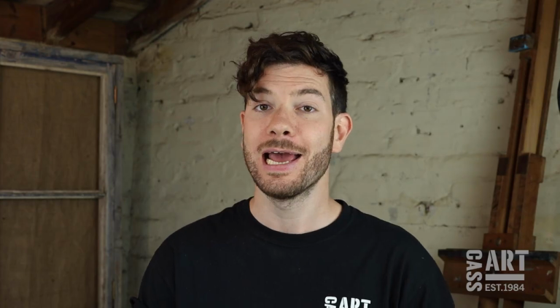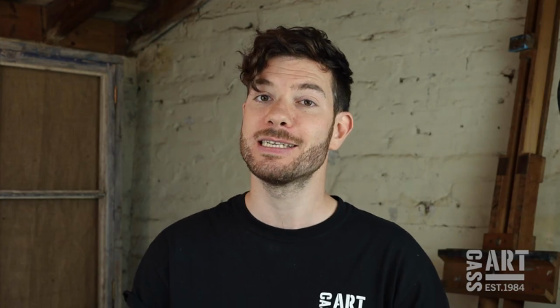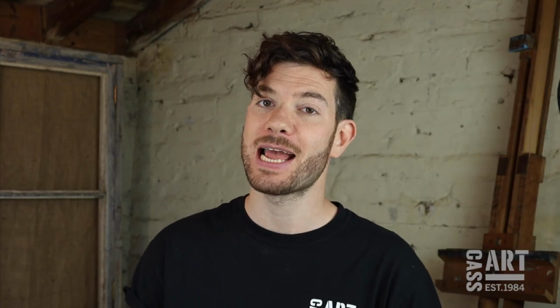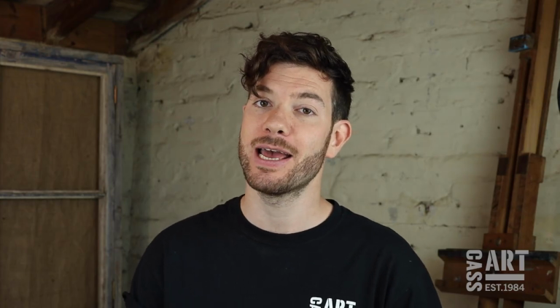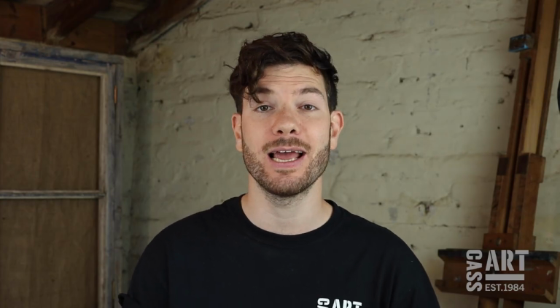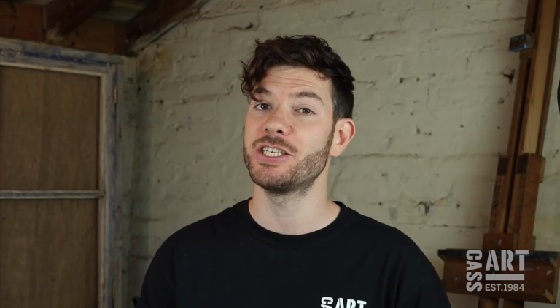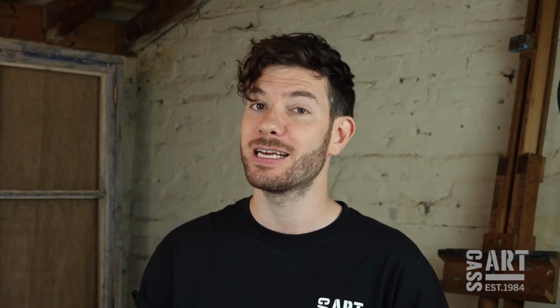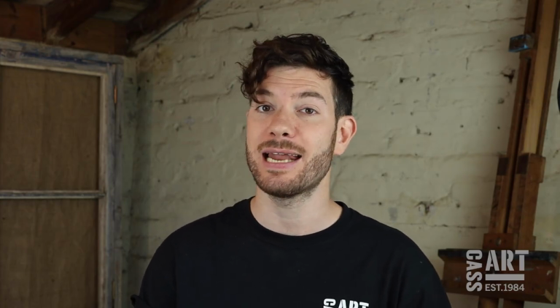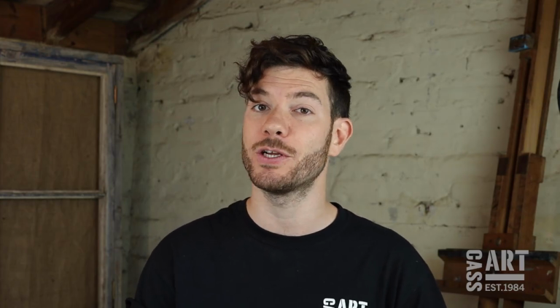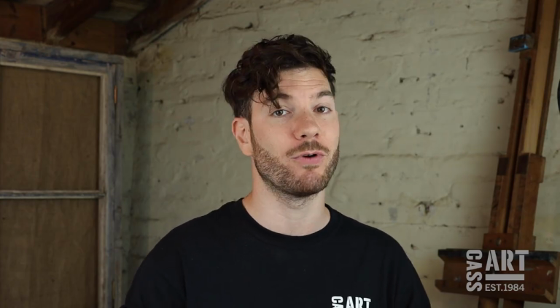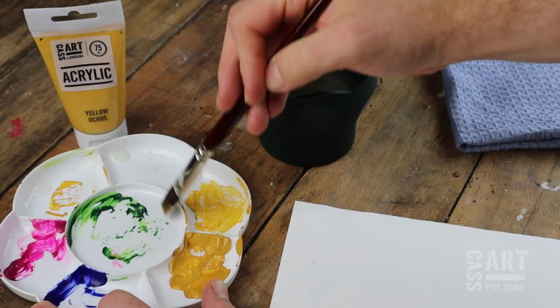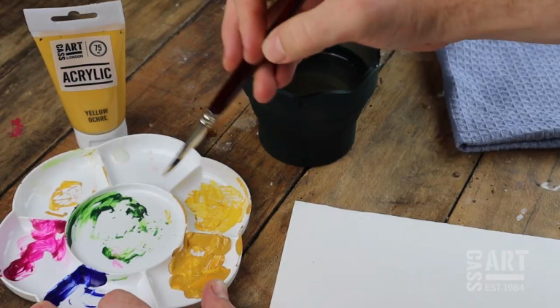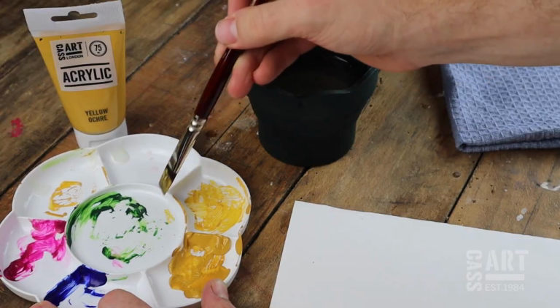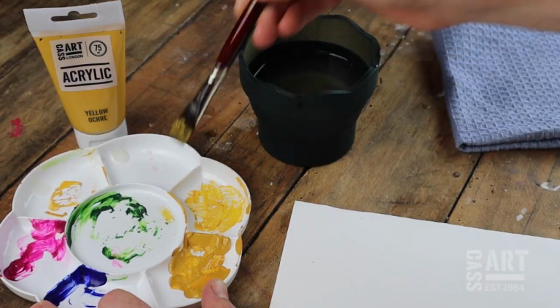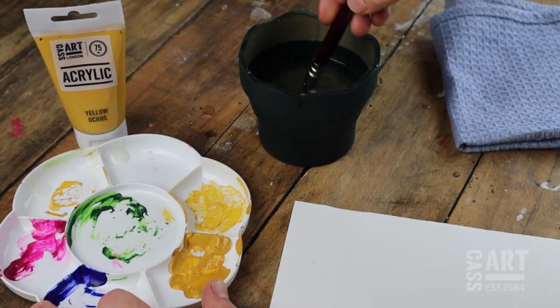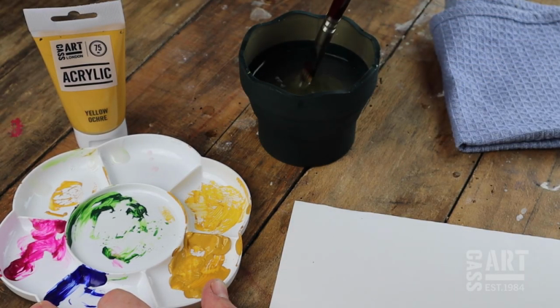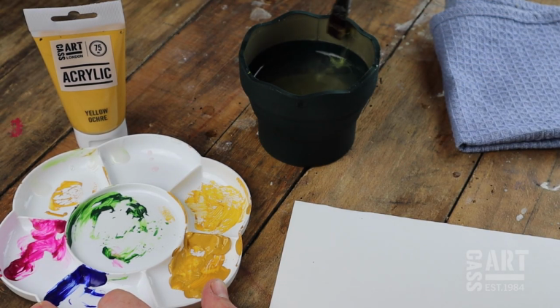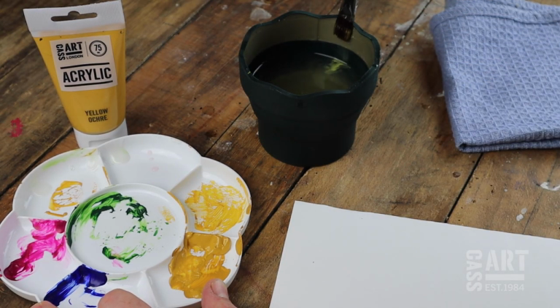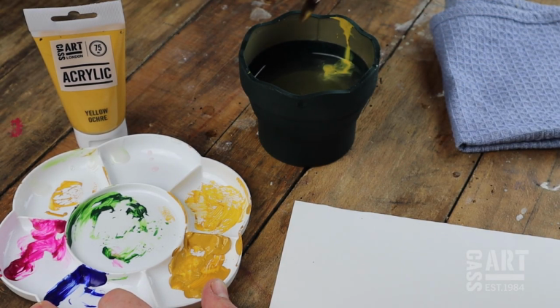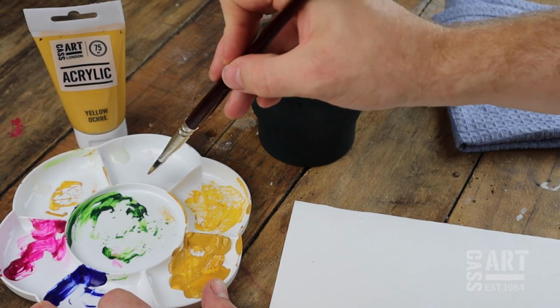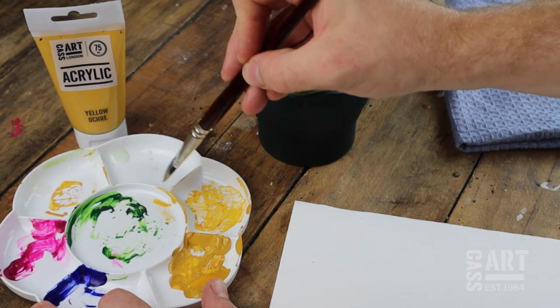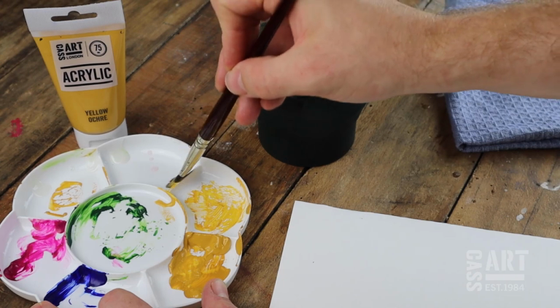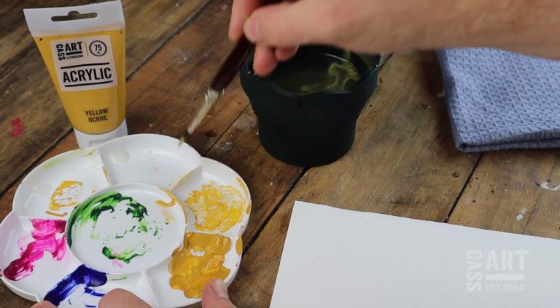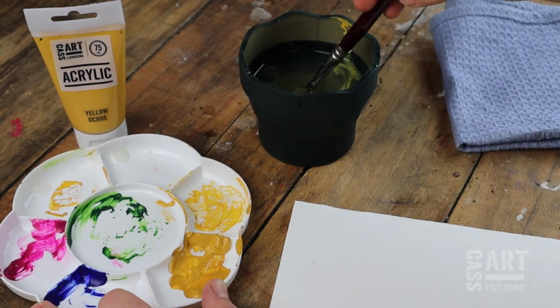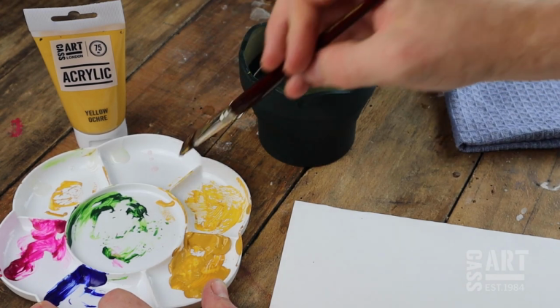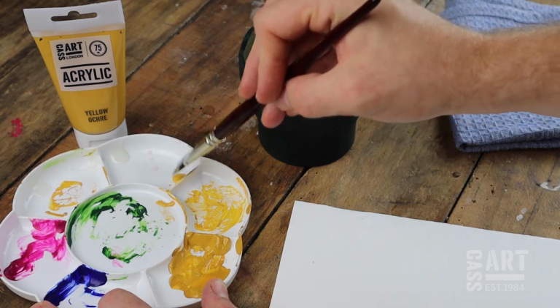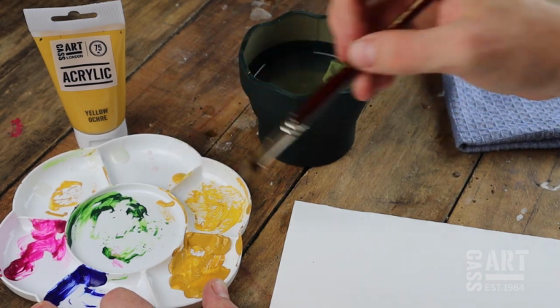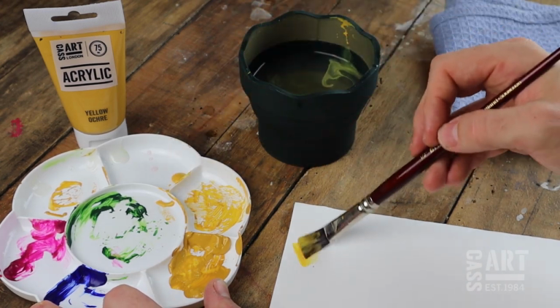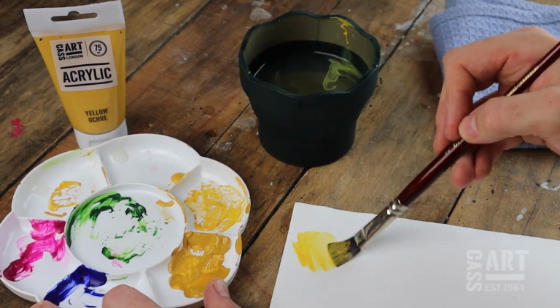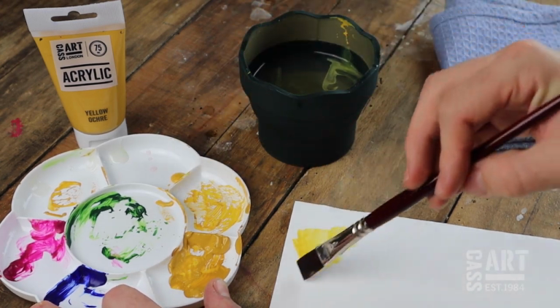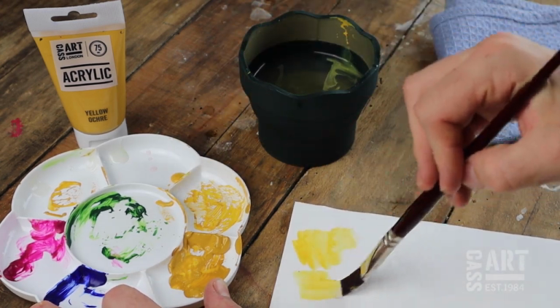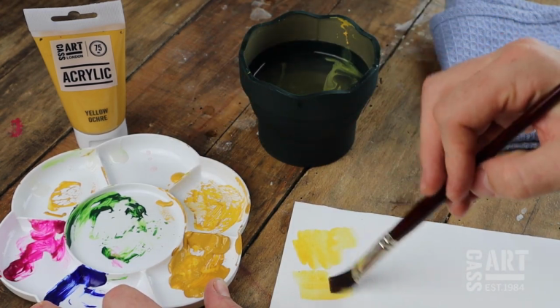Hey guys, it's Amelia from CareSart here and today I'm going to be teaching you how to clean and look after your paint brushes. It's important to look after your brushes to preserve the softness of the hairs and bristles. This means regularly cleaning them with care to remove excess paint and mediums.